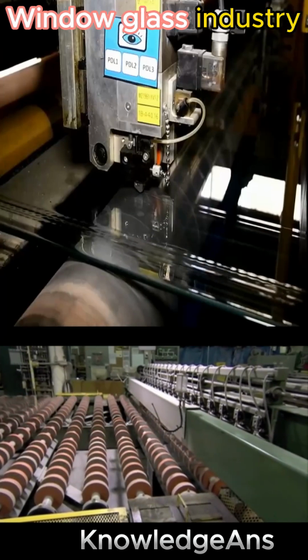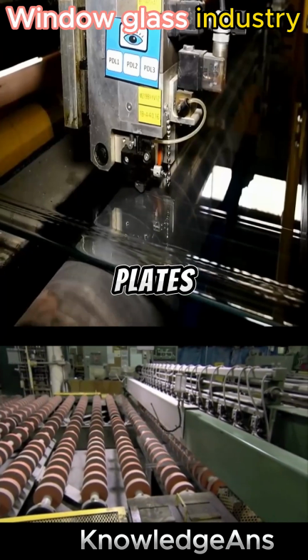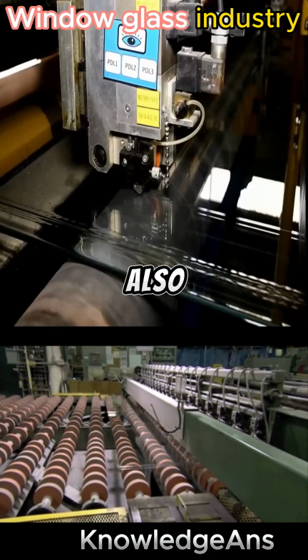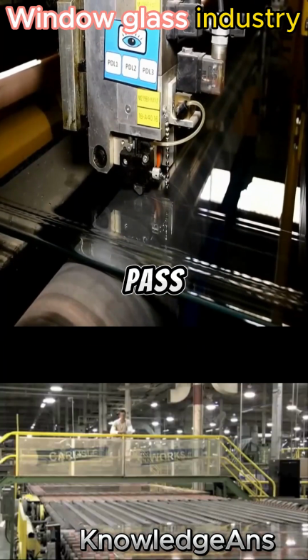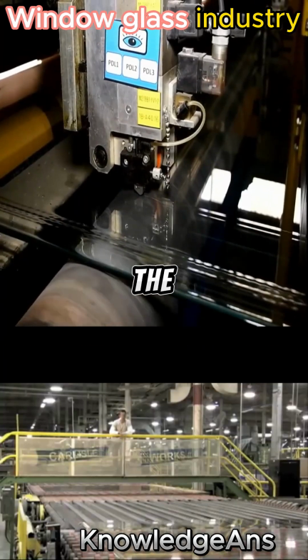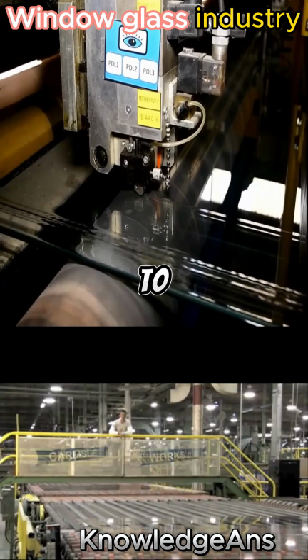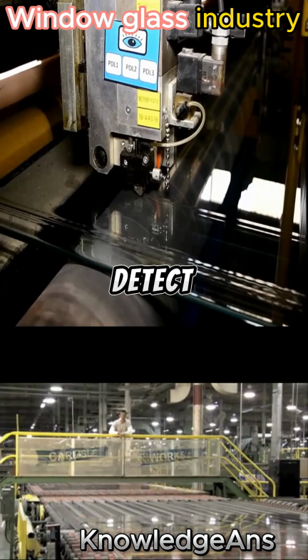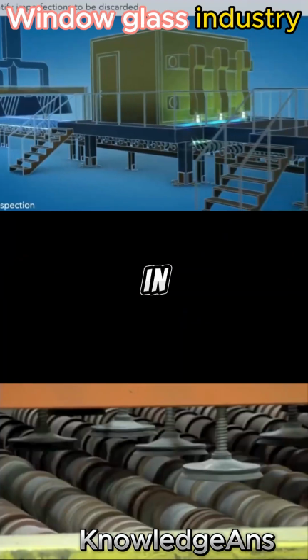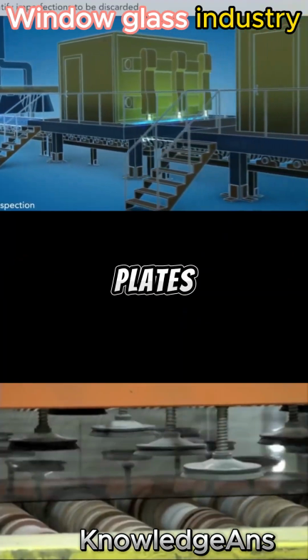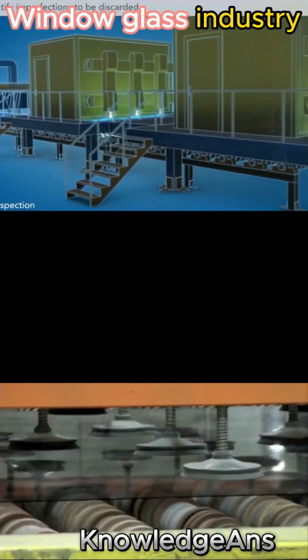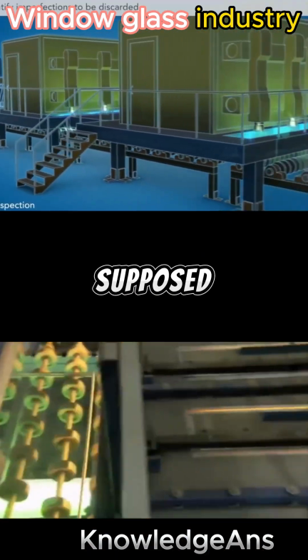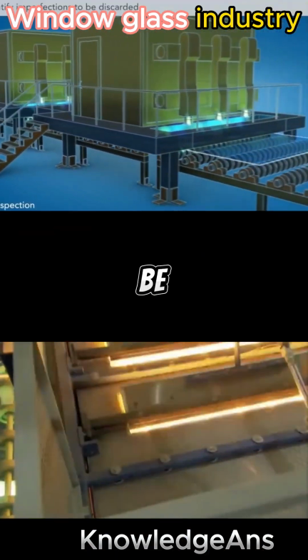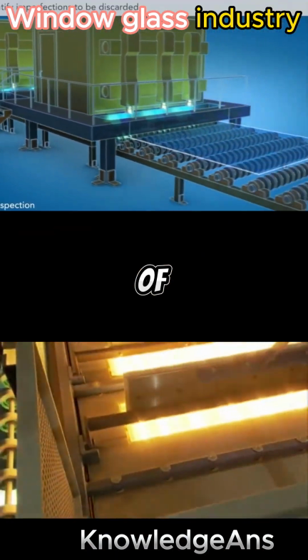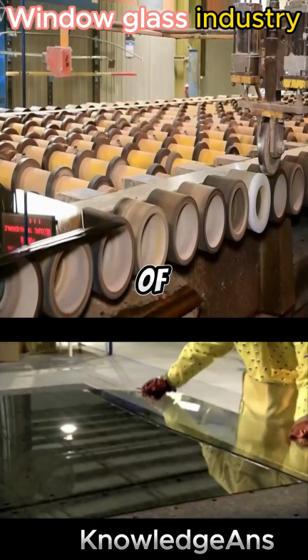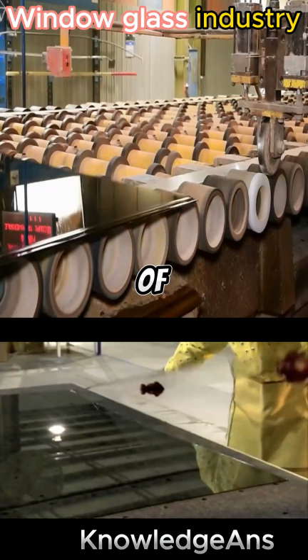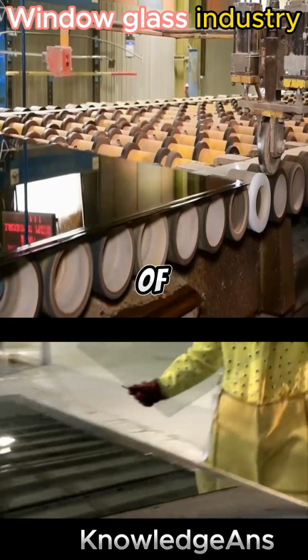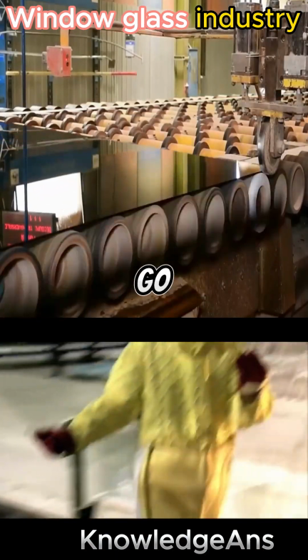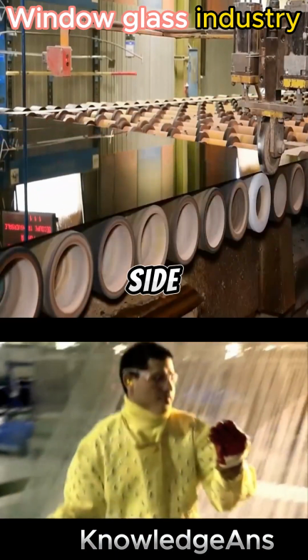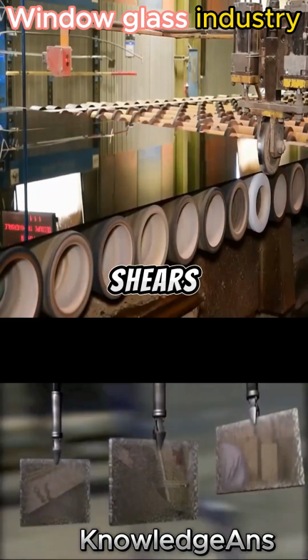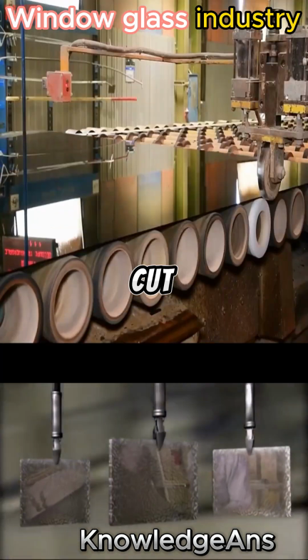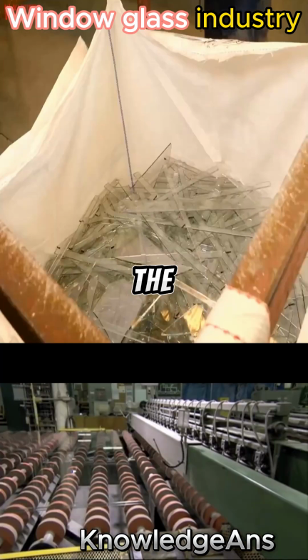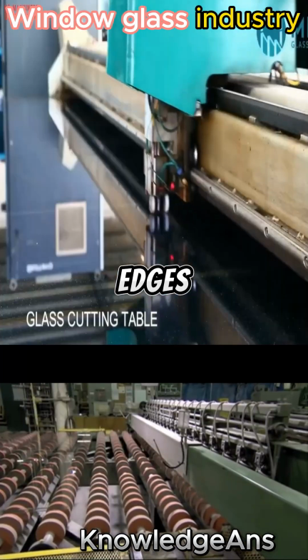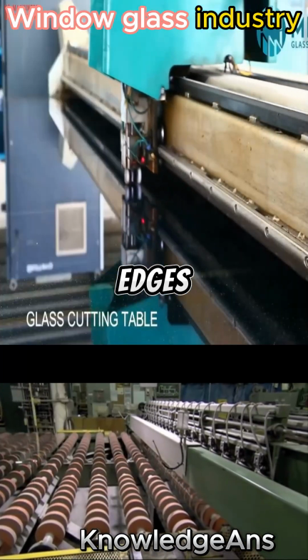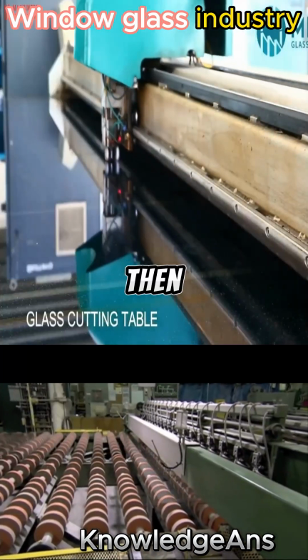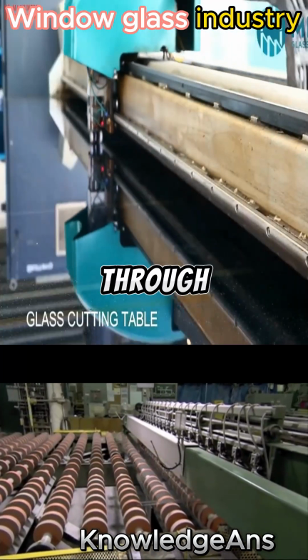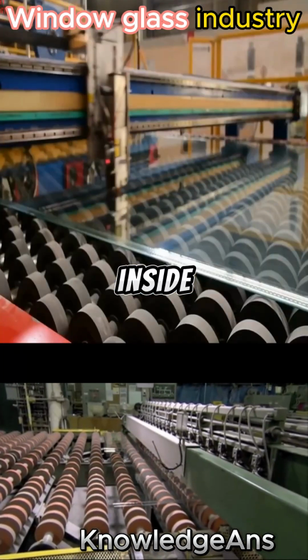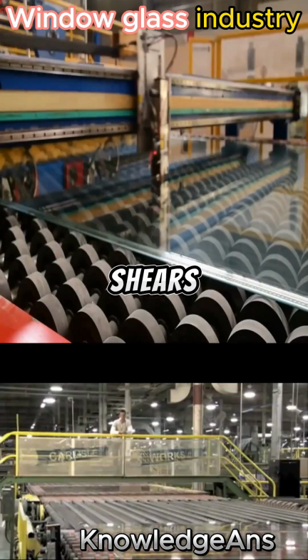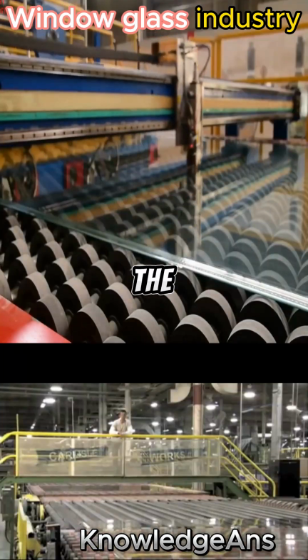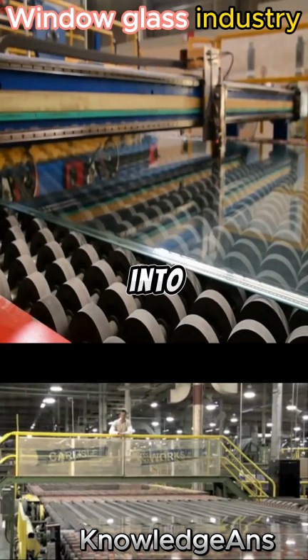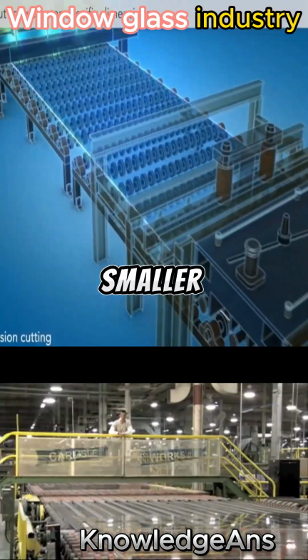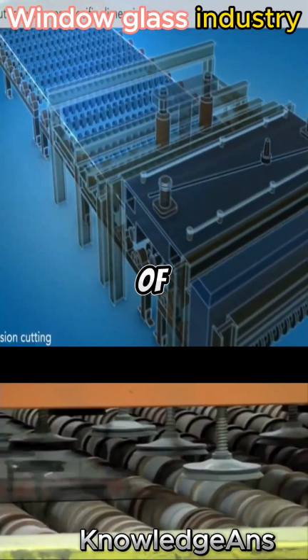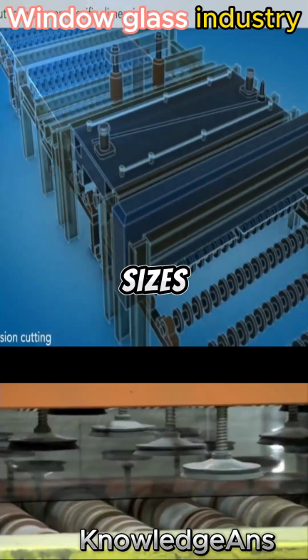The plates then pass through the scanner to detect defects in the plates, and defective pieces are disposed of. Then they go through the side shears to cut off the excess edges, and through the inside shears to cut the boards into smaller pieces of equal sizes.